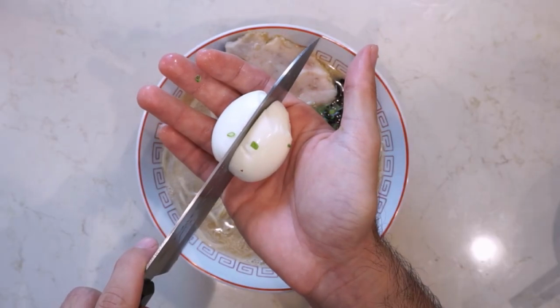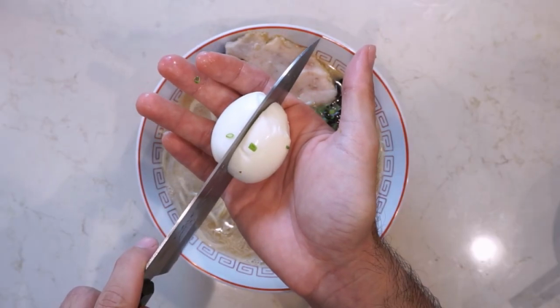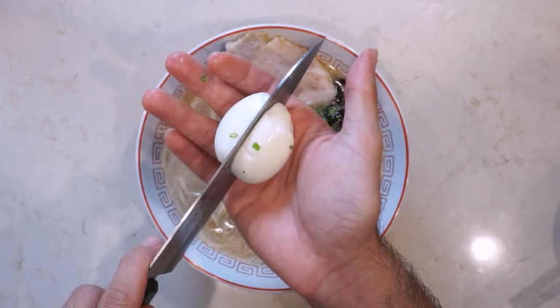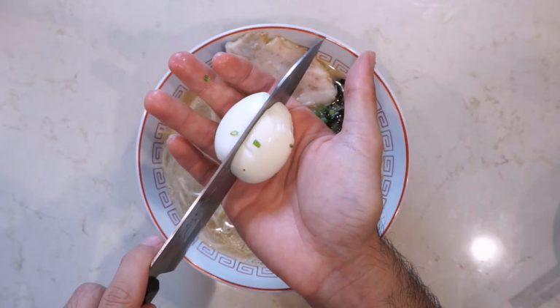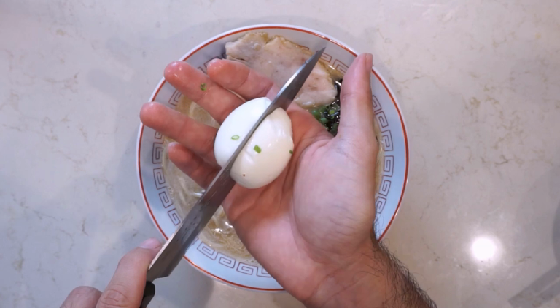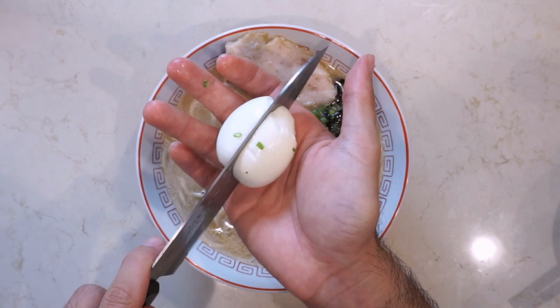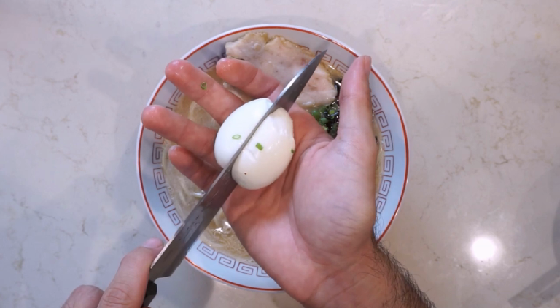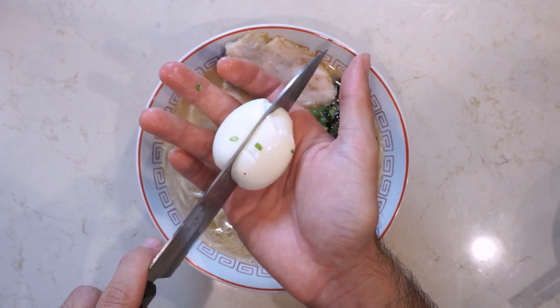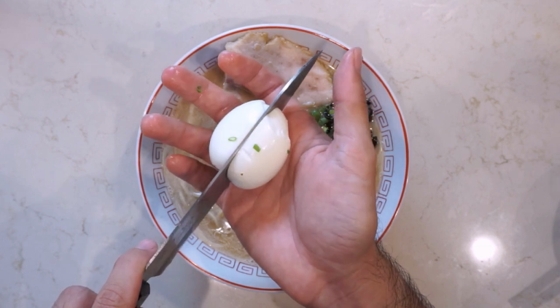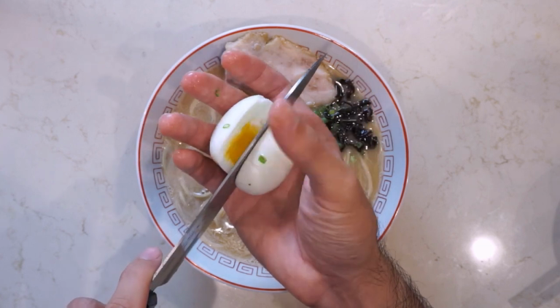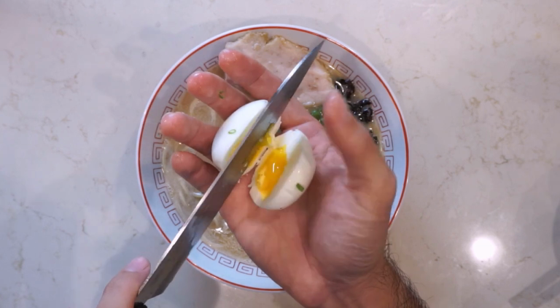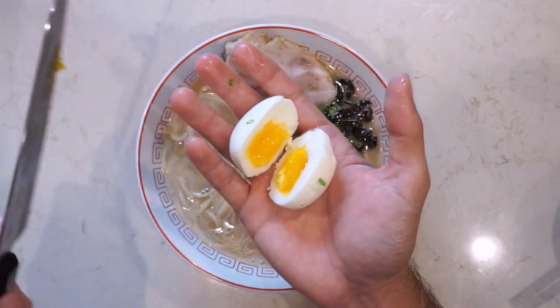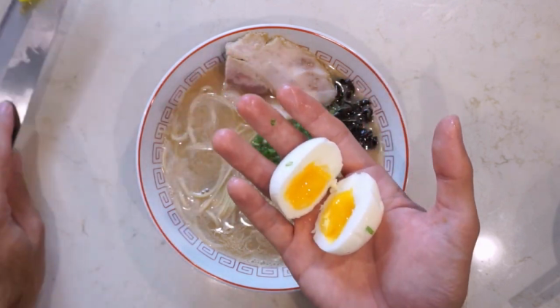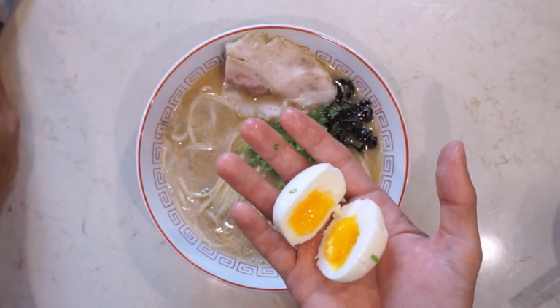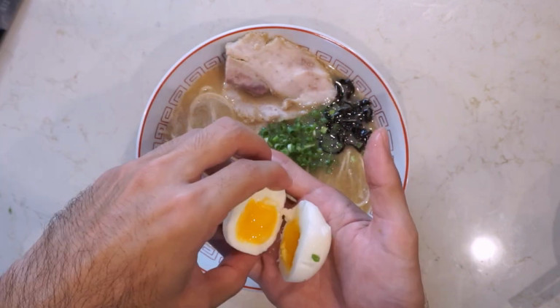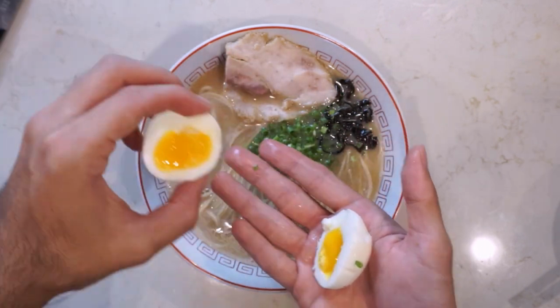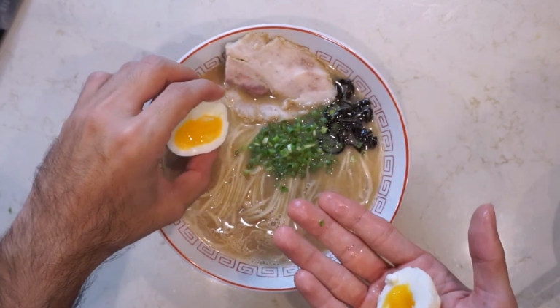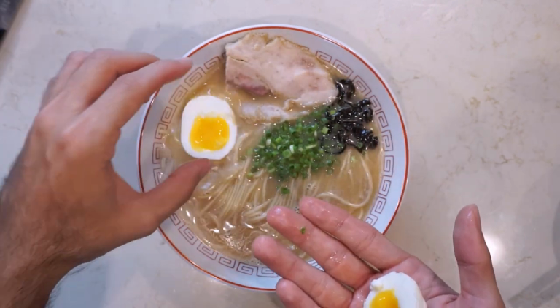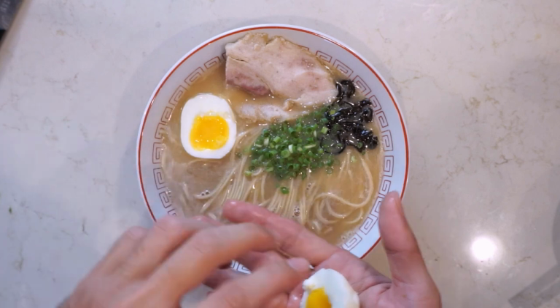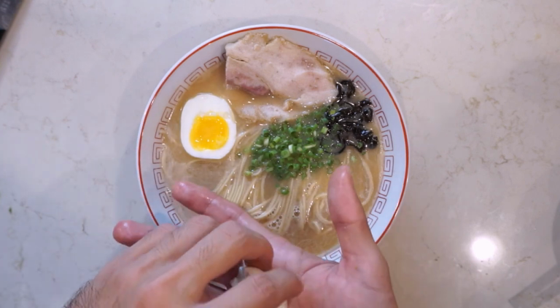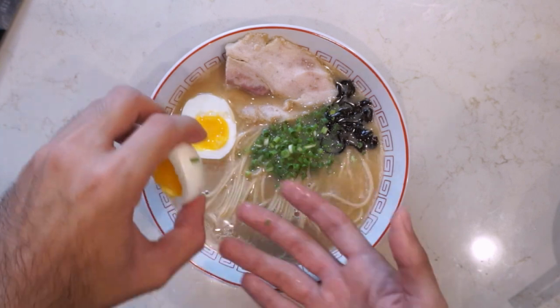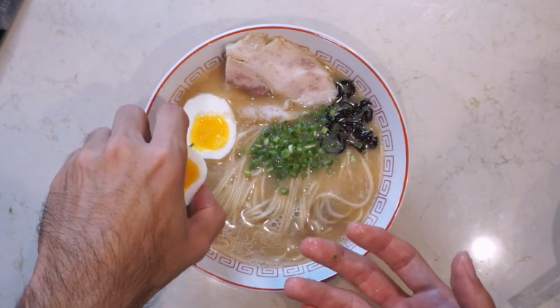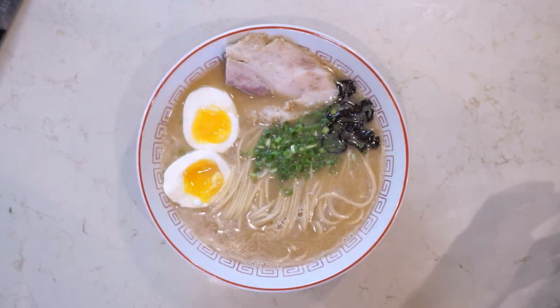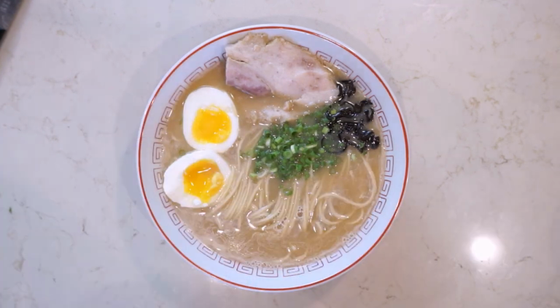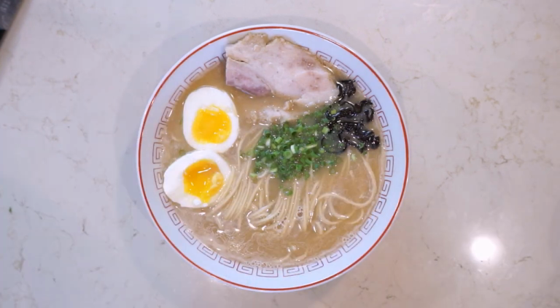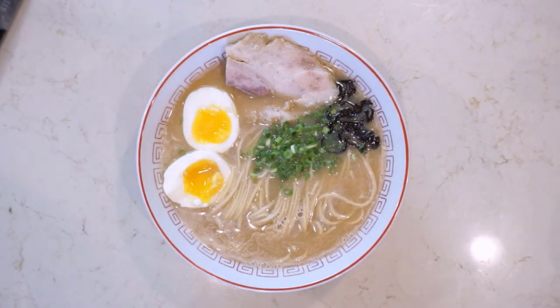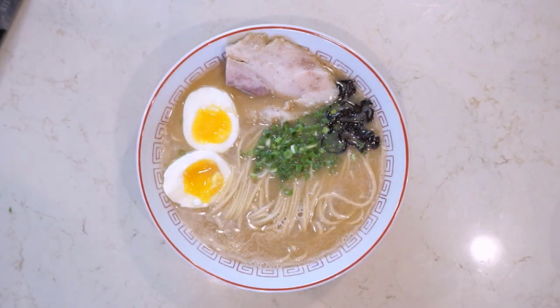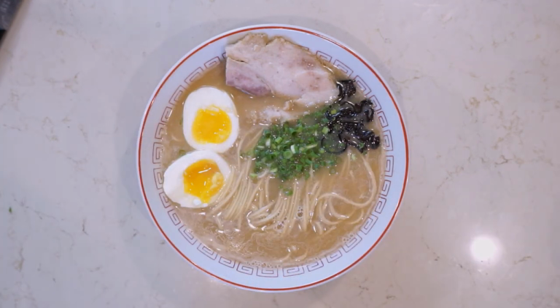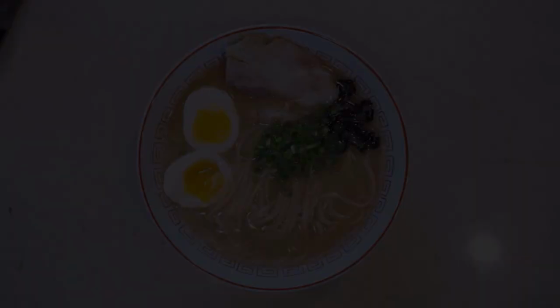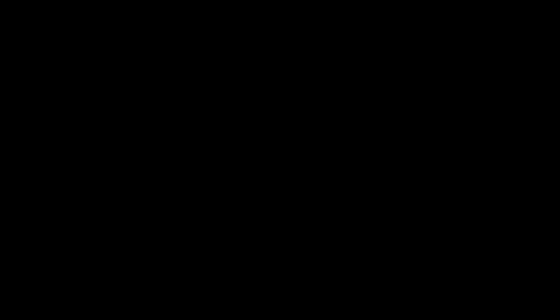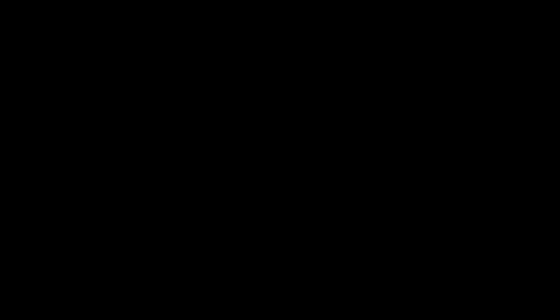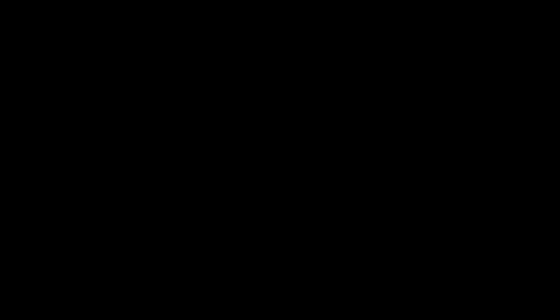It's by a company called Itsuki Shokuhin and it's a tonkotsu style instant ramen. If you like tonkotsu ramen, this is pretty awesome. If you can find it near you, give it a try and I think you'll really like it. So let's get right into it.